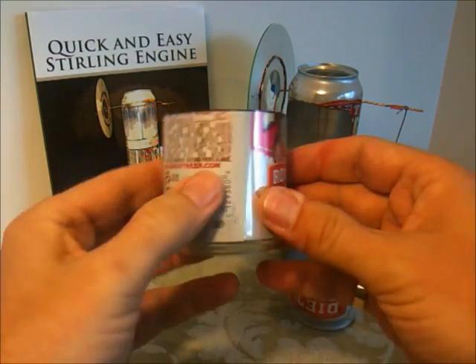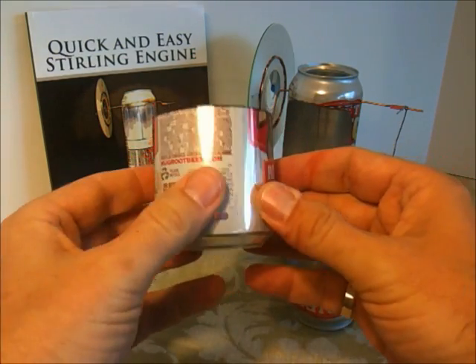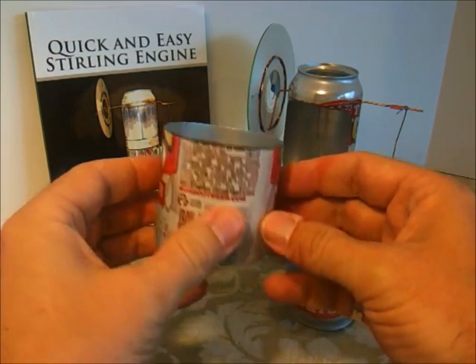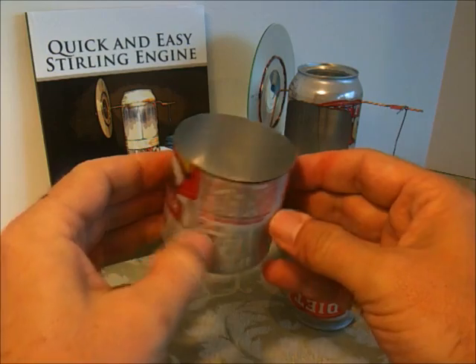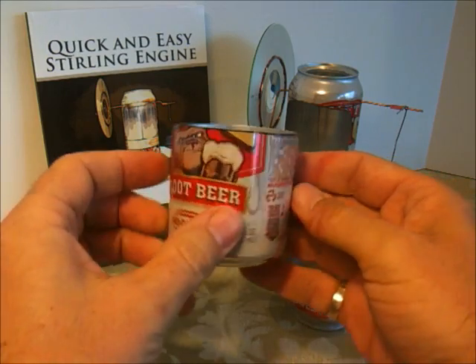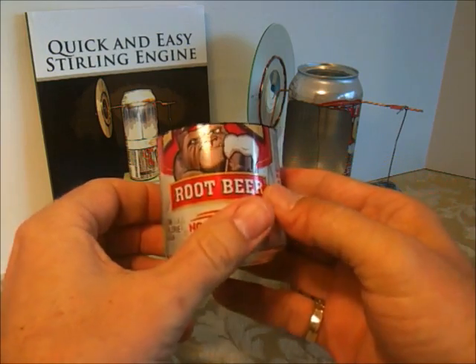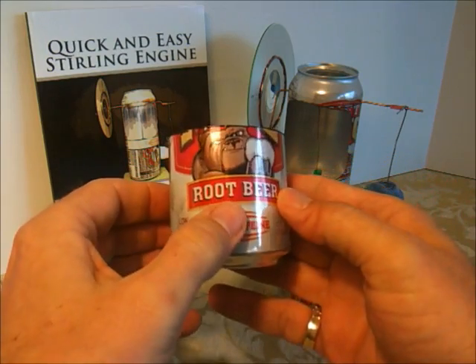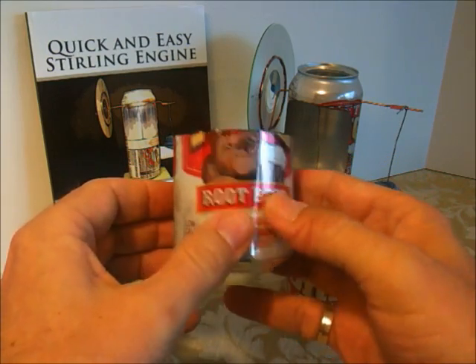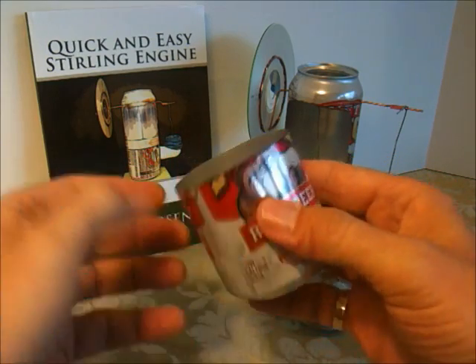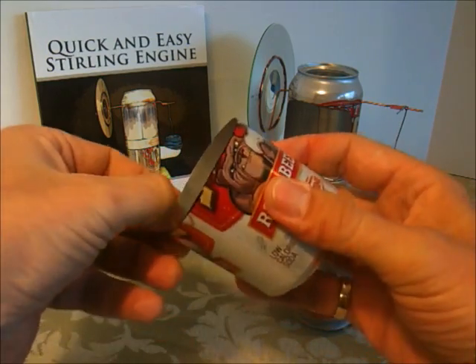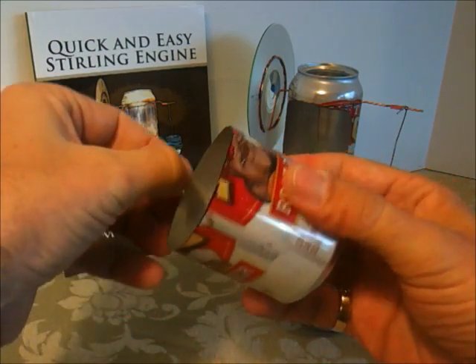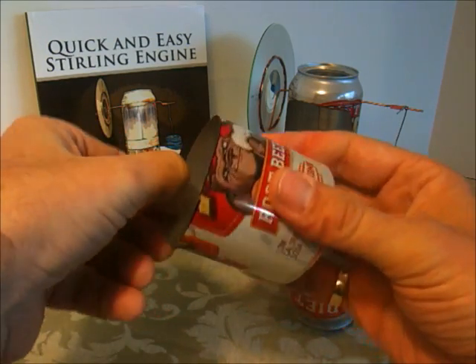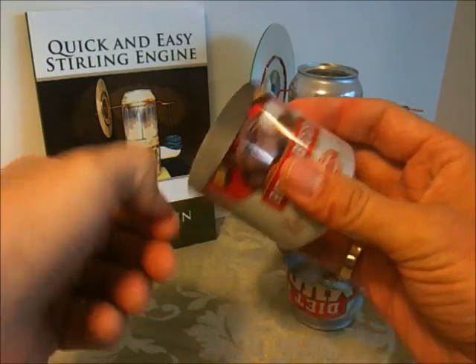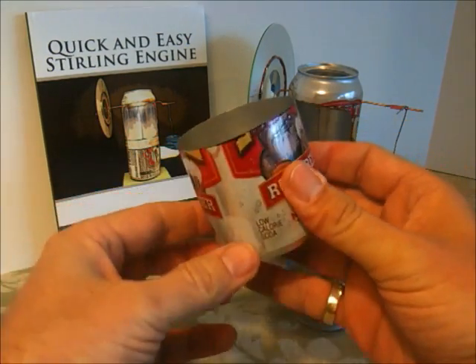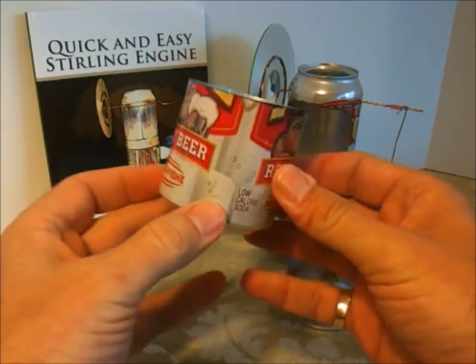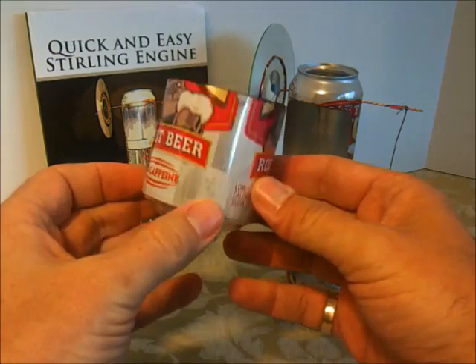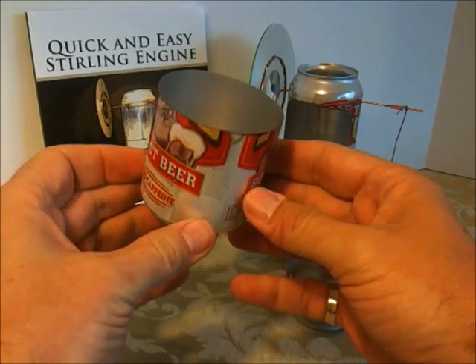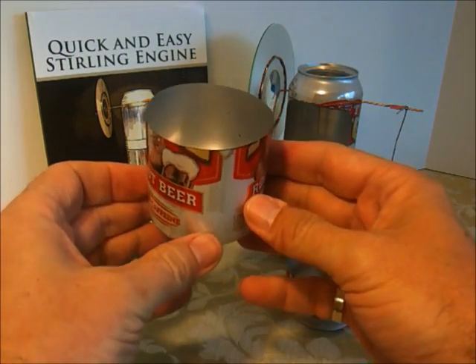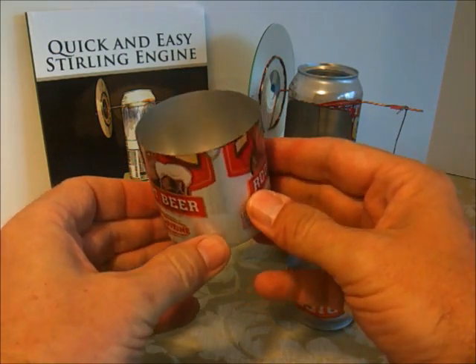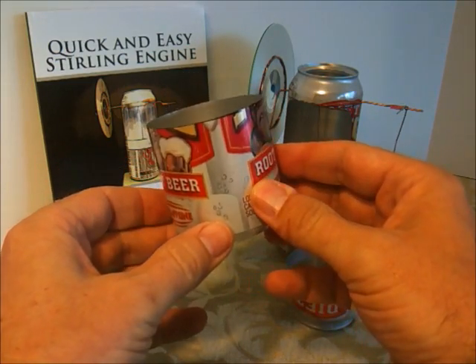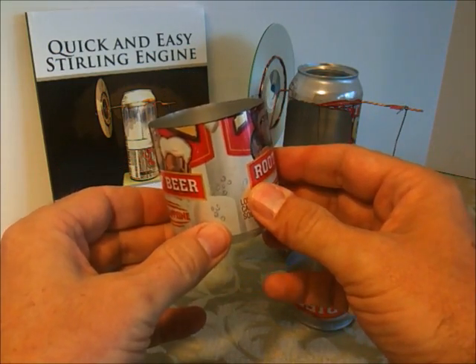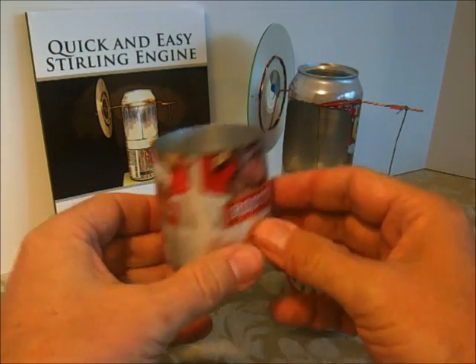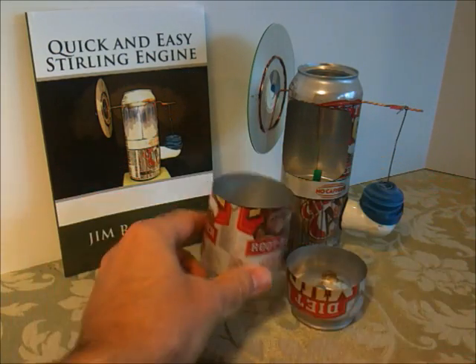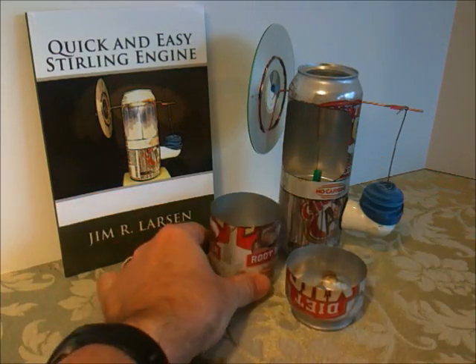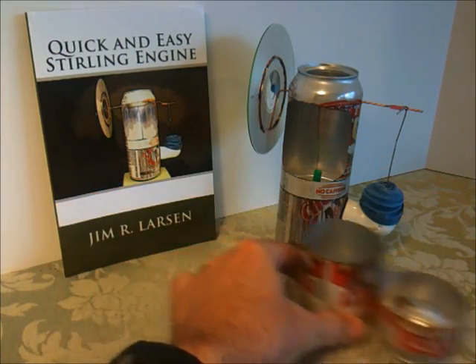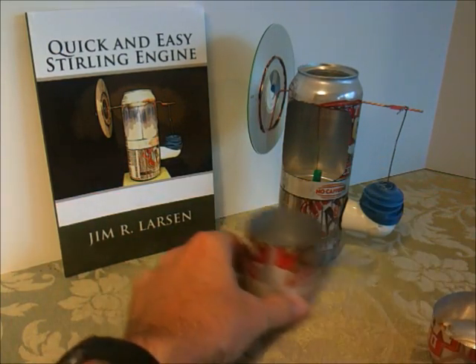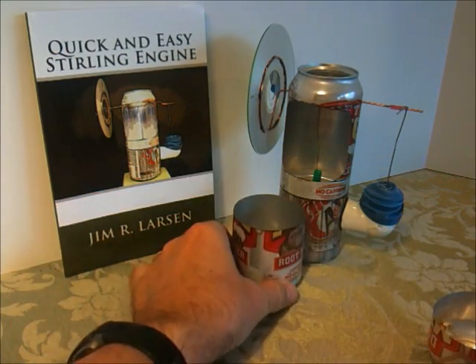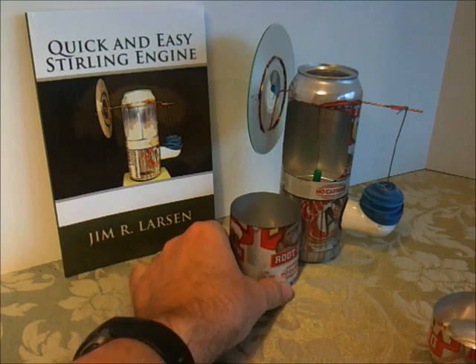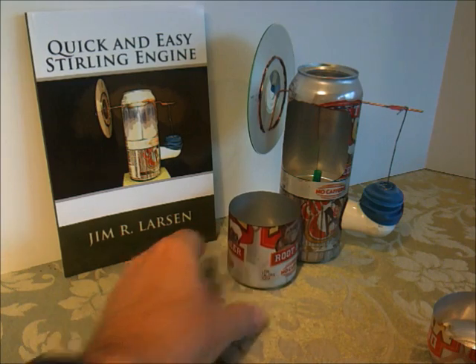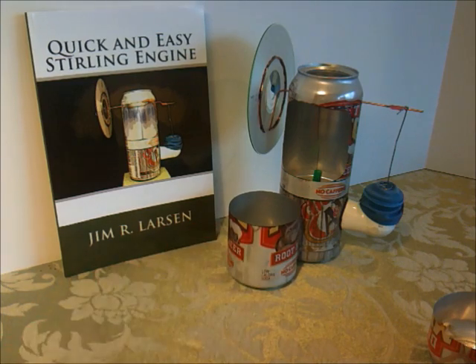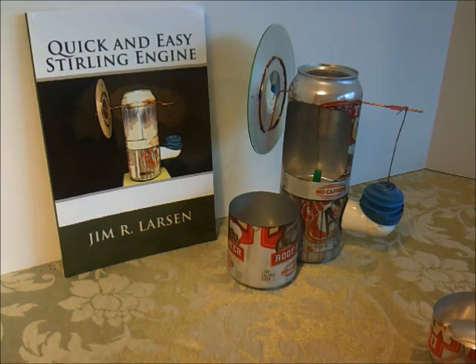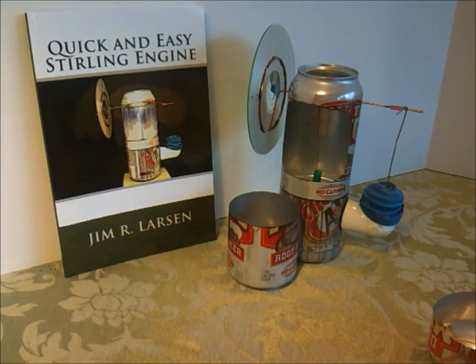Now I have a nice clean straight edge. You can see a little bit of wrinkling there, but that should work pretty well, and that'll make the bottom for the quick and easy Stirling engine.